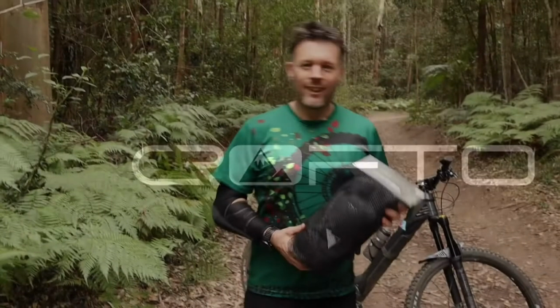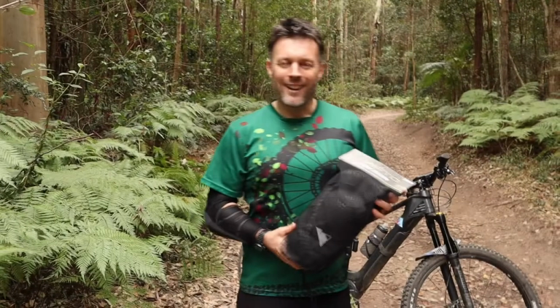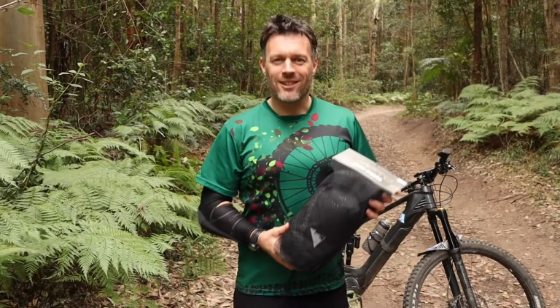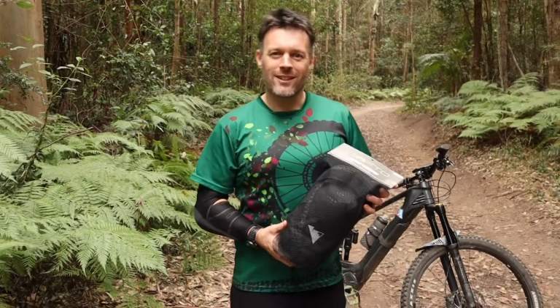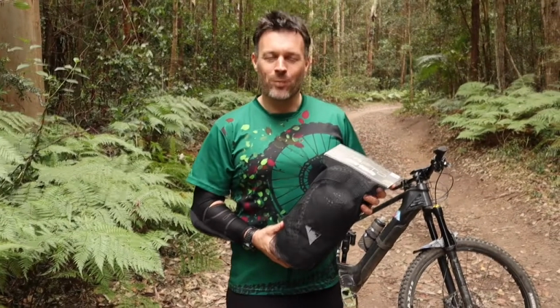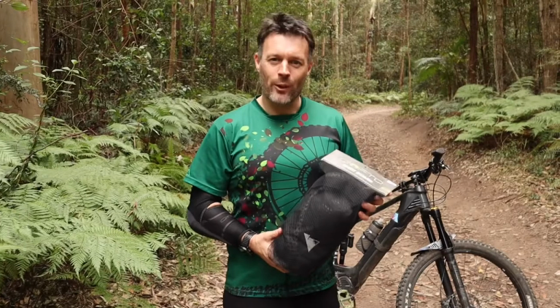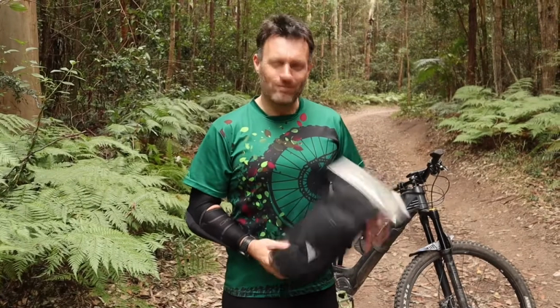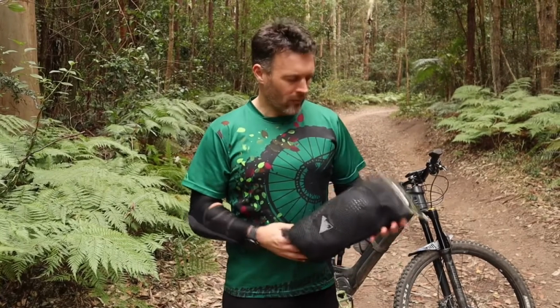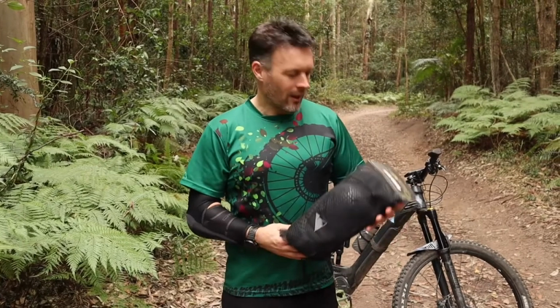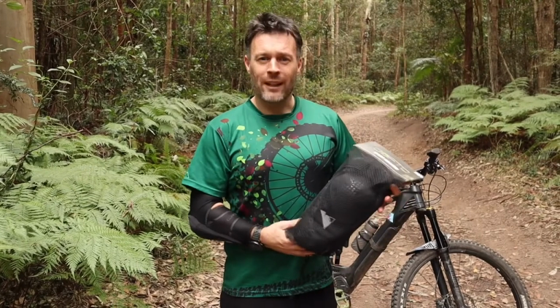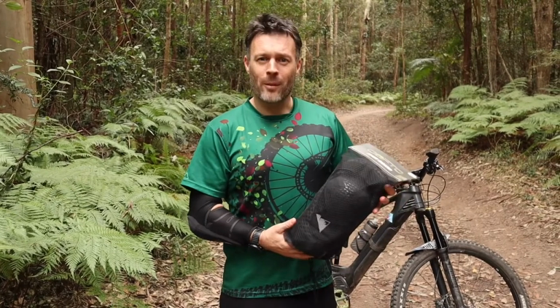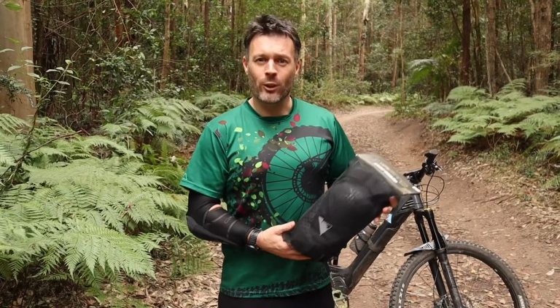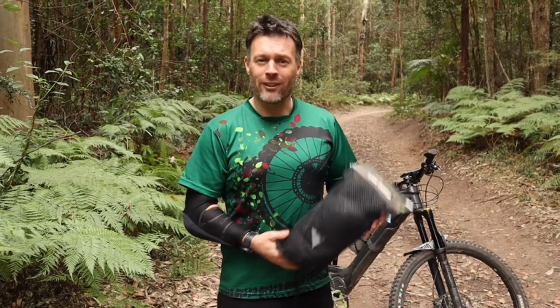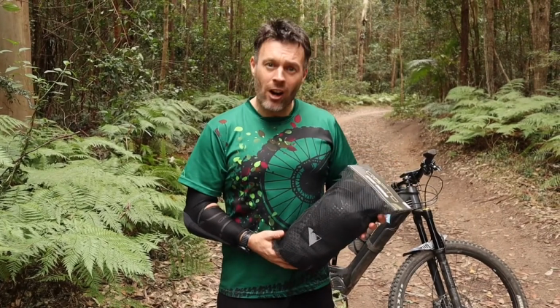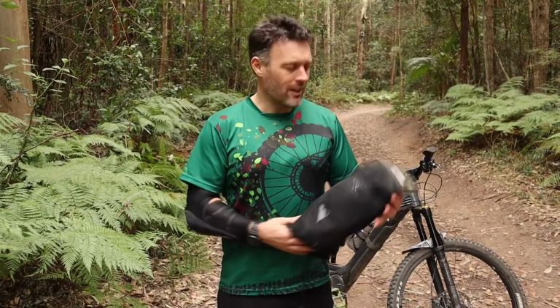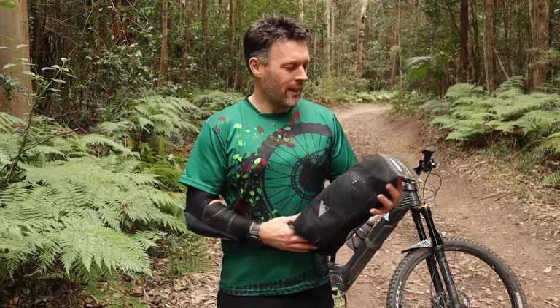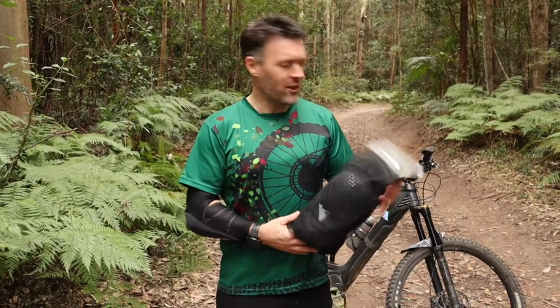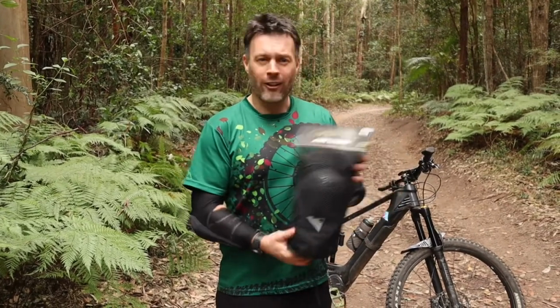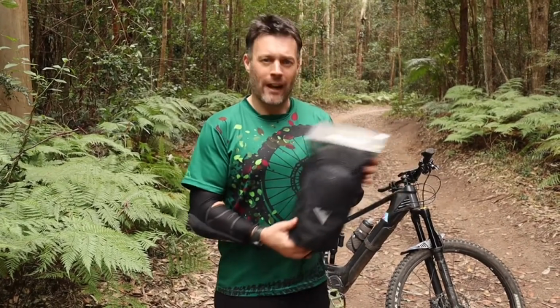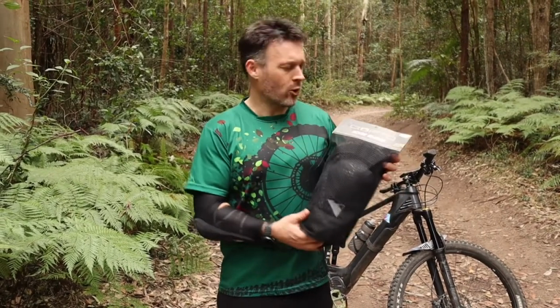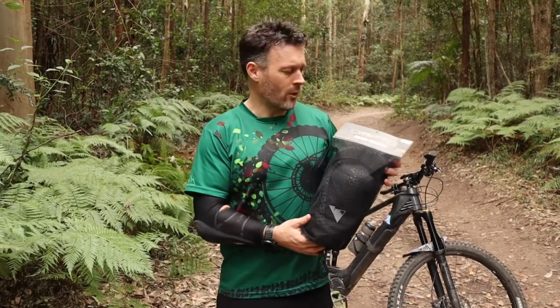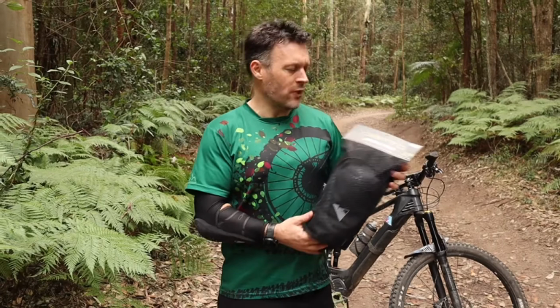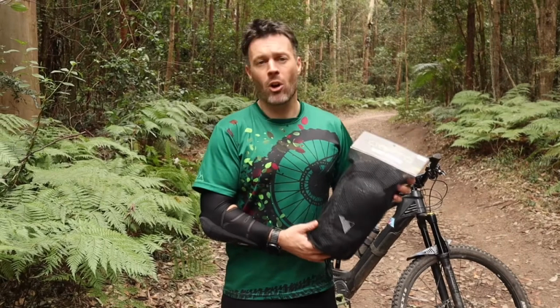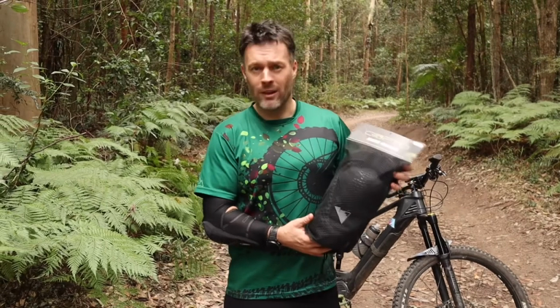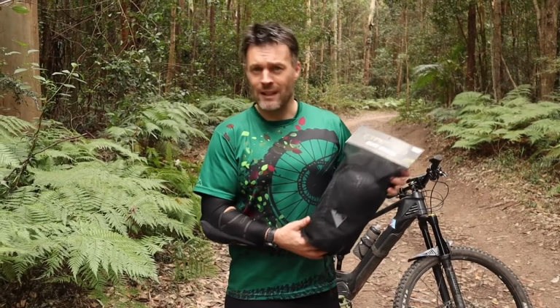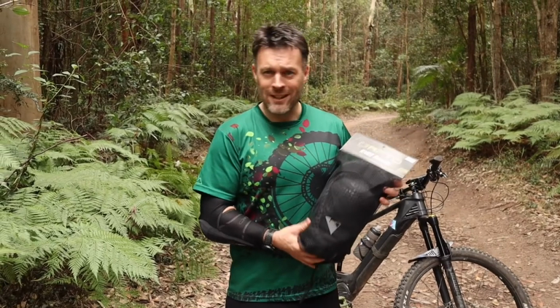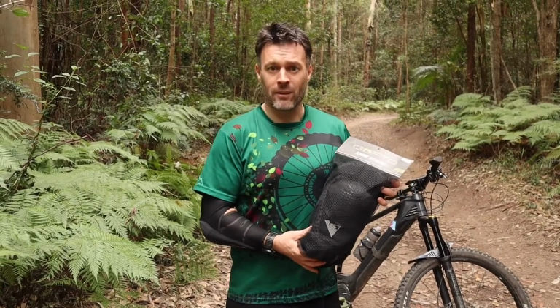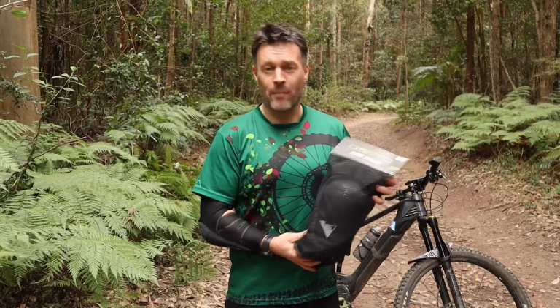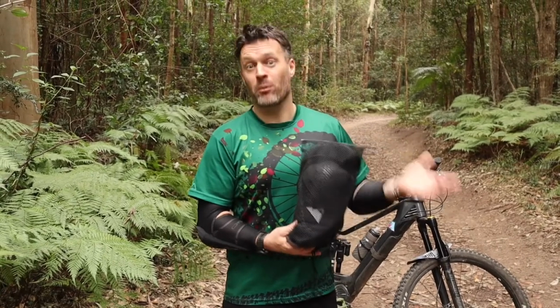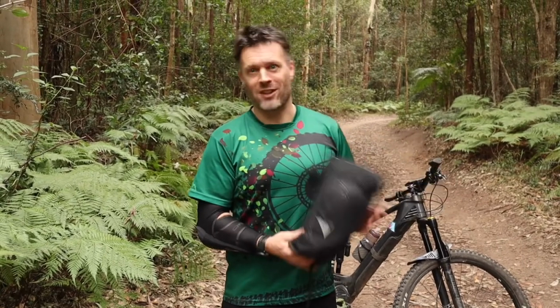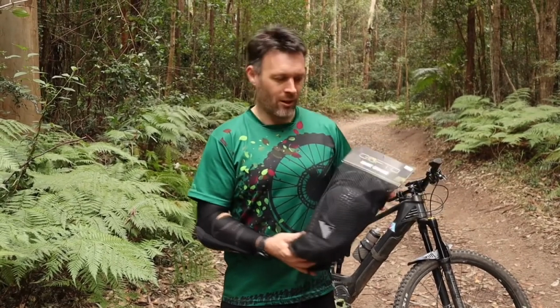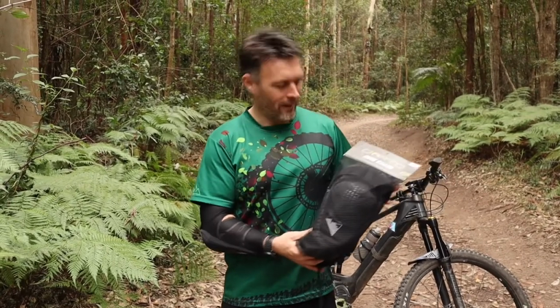Hi guys, Dave from Crofto here. Thanks for coming and having a look at our knee guards. These are our Crofto Enduro knee pads for the maximum protection available.